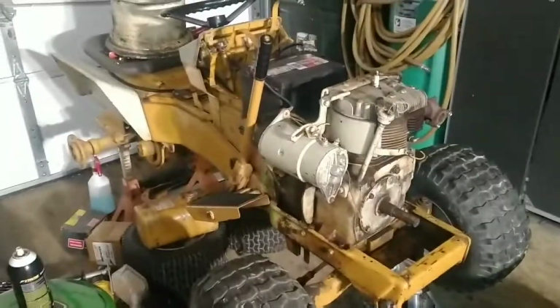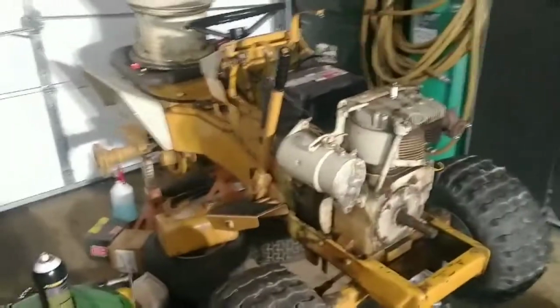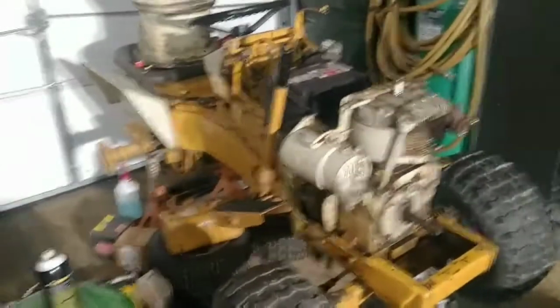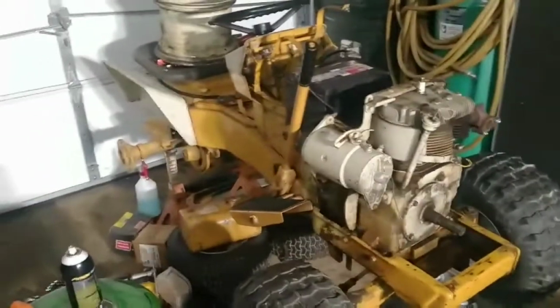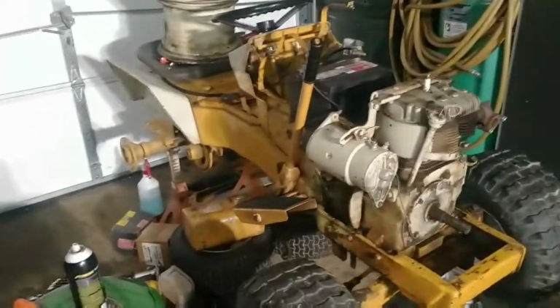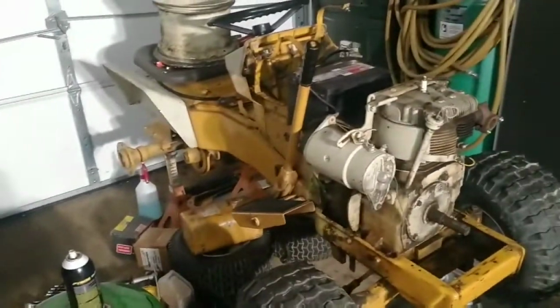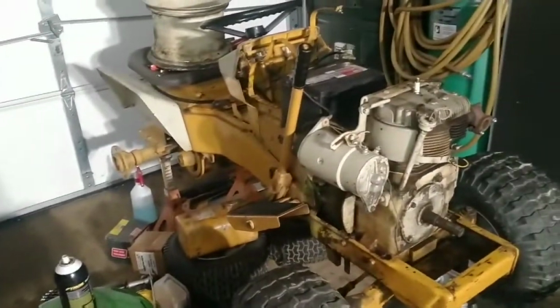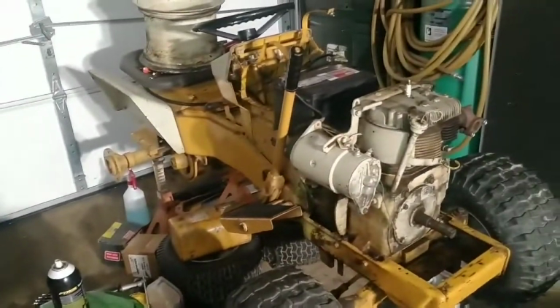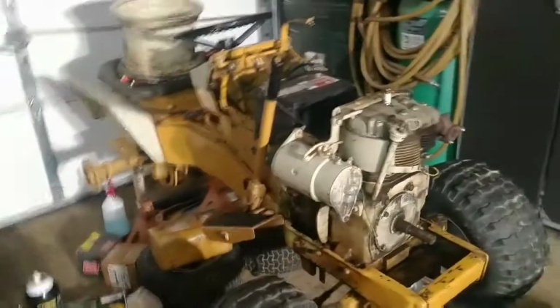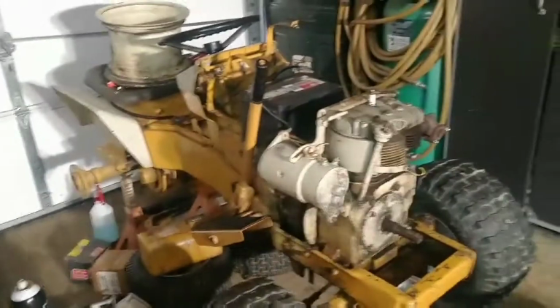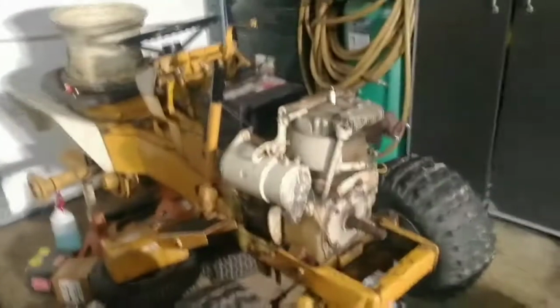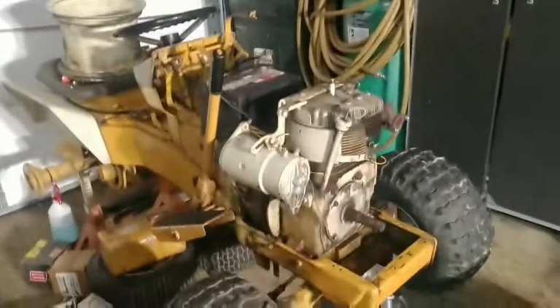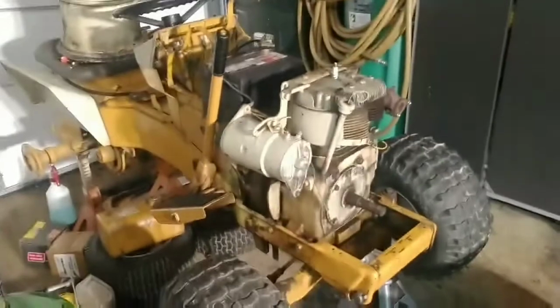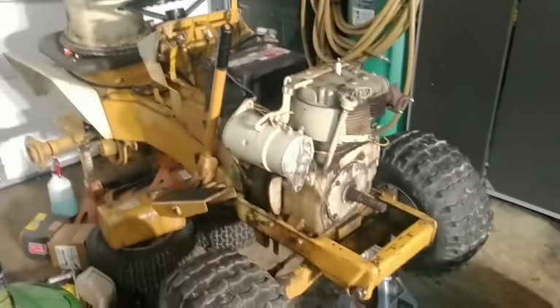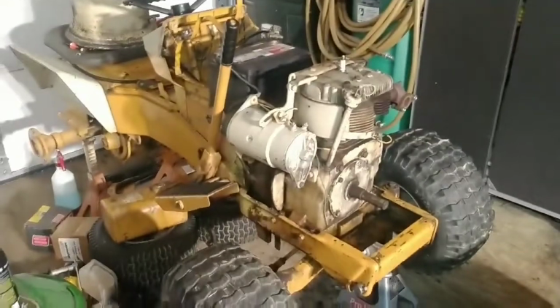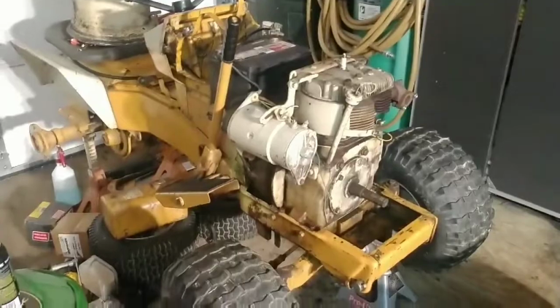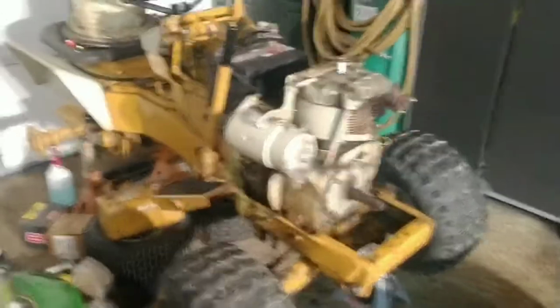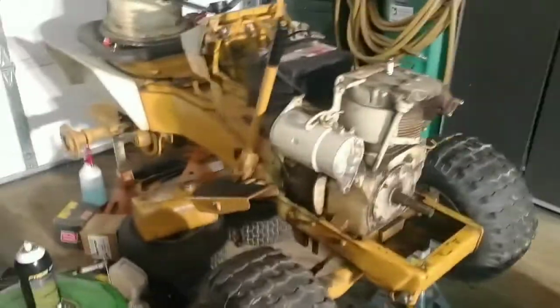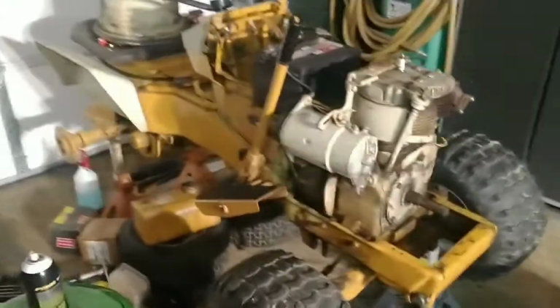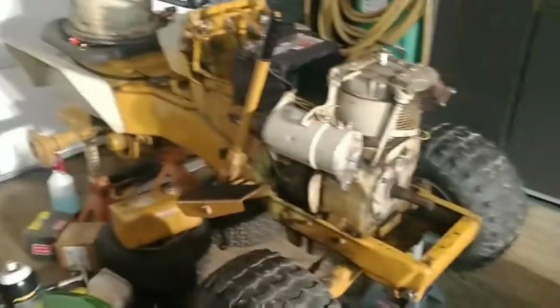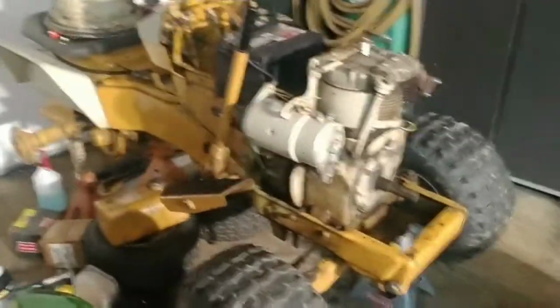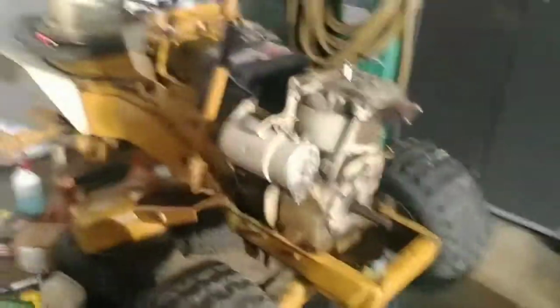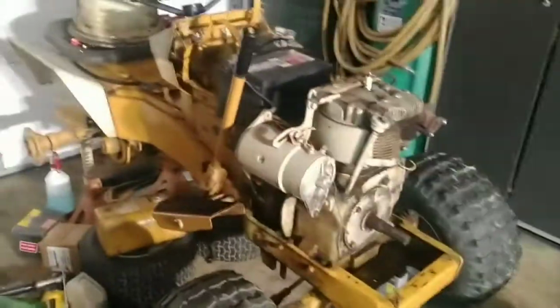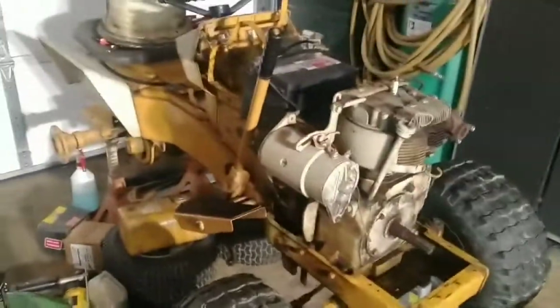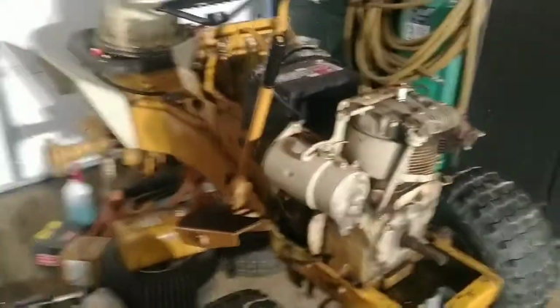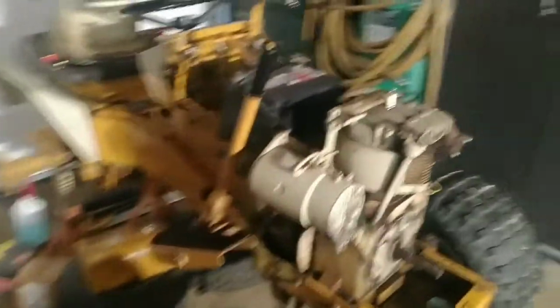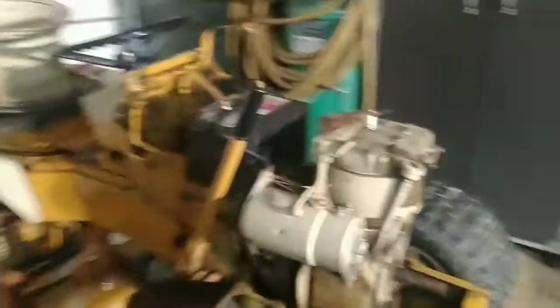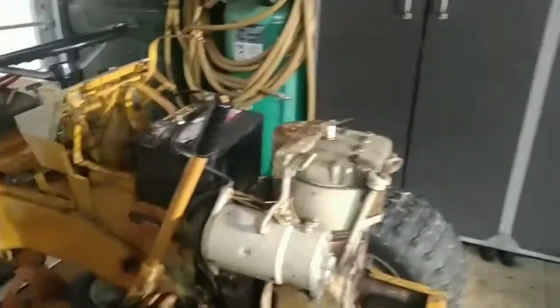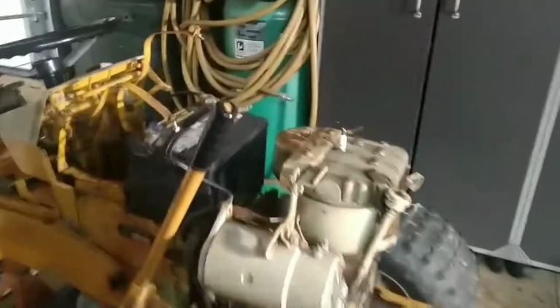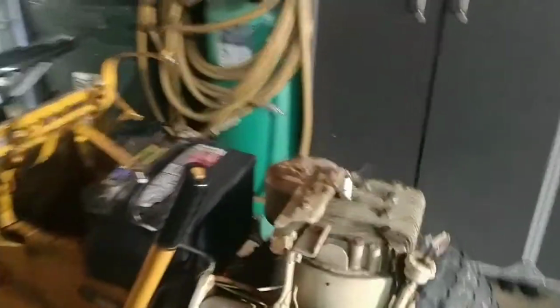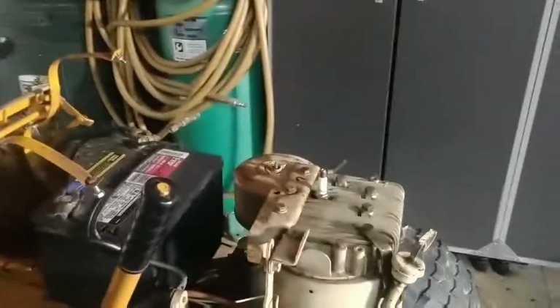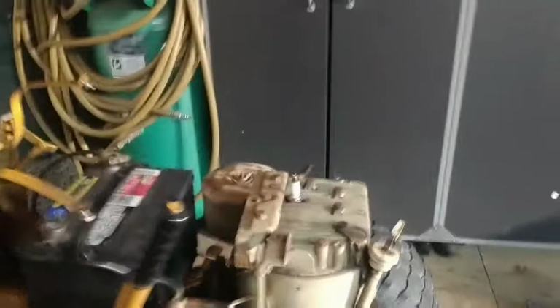Alright, we got a Montgomery Ward here, got the engine back in it, wires all hooked up, cleaned the carb.